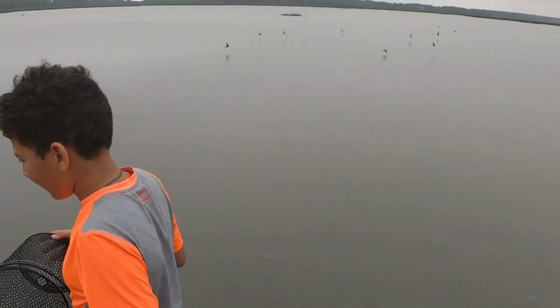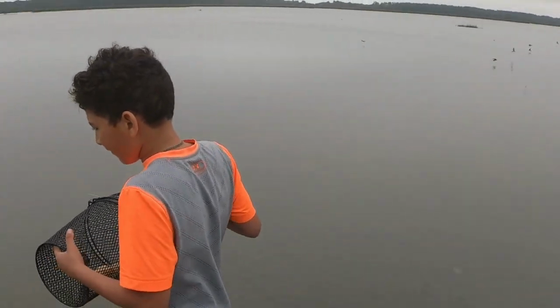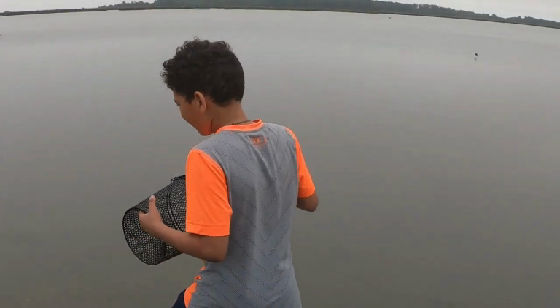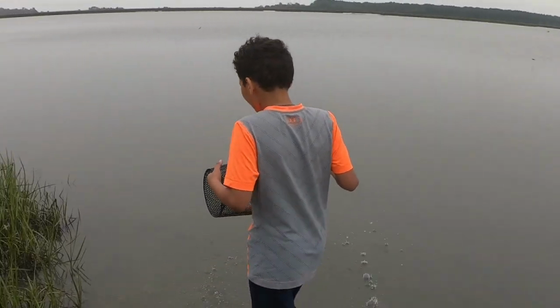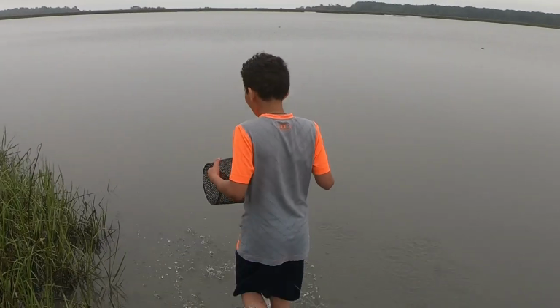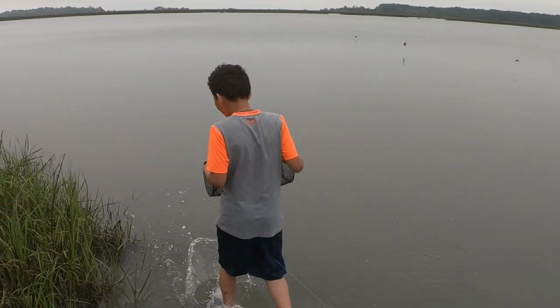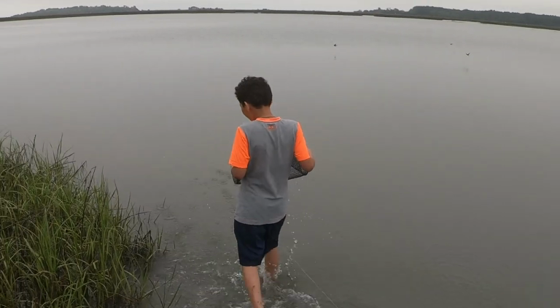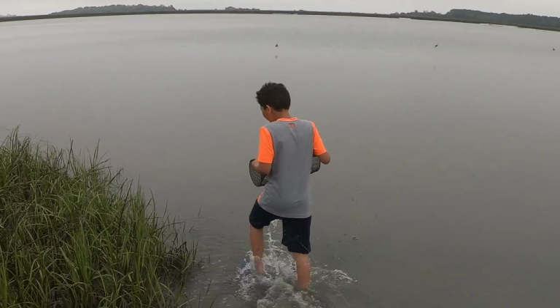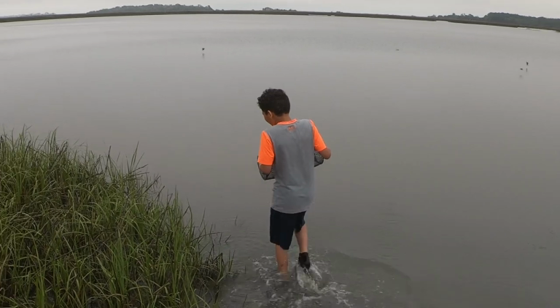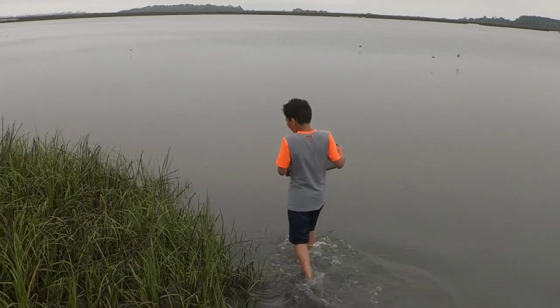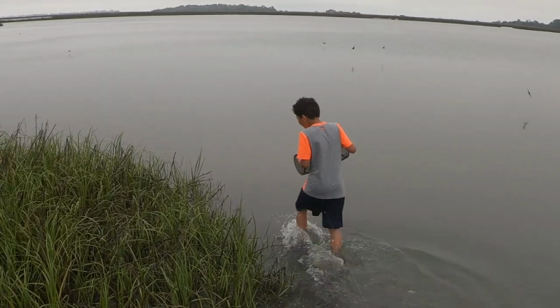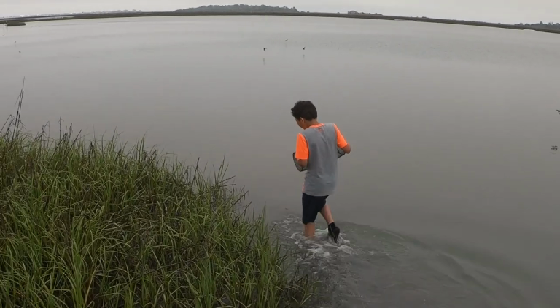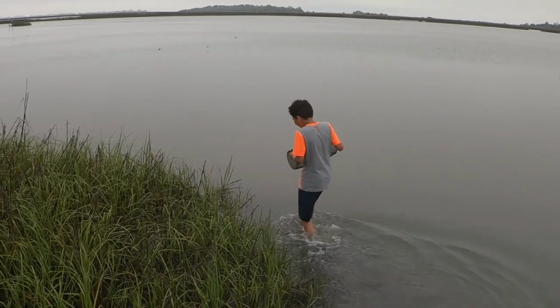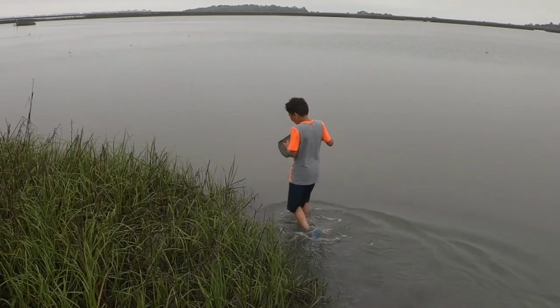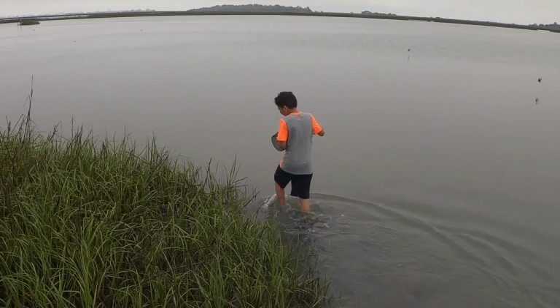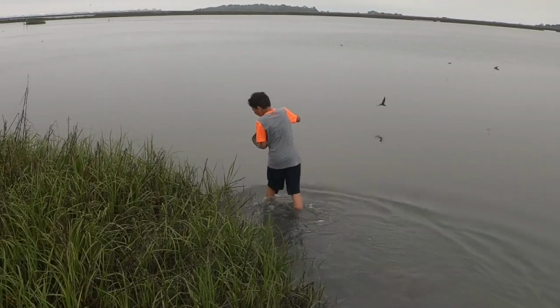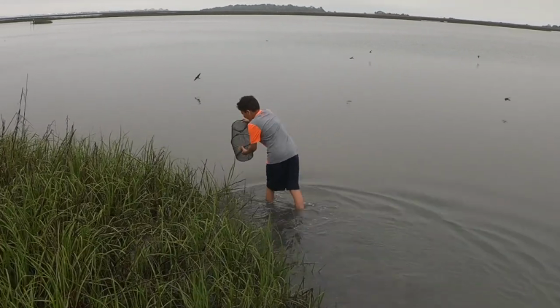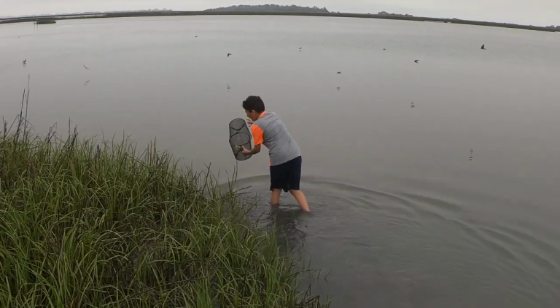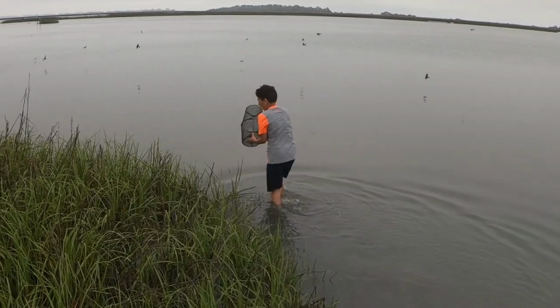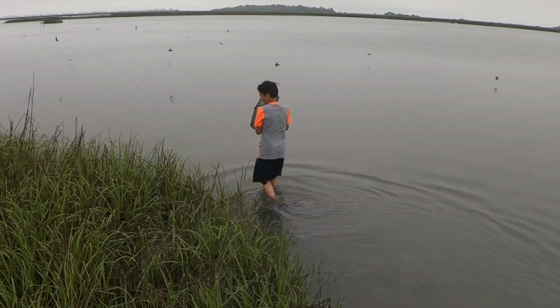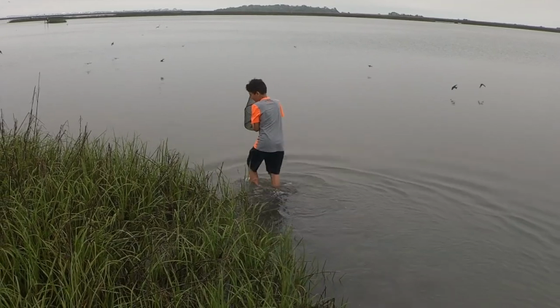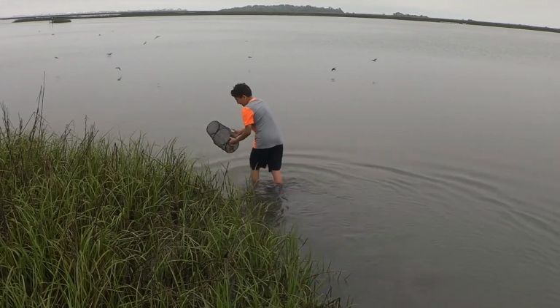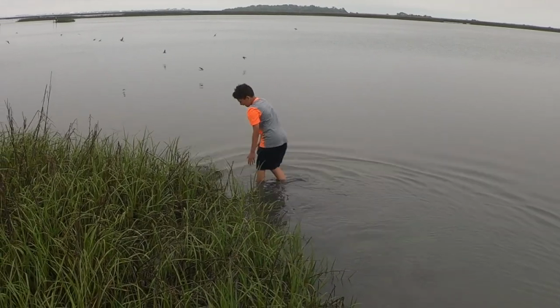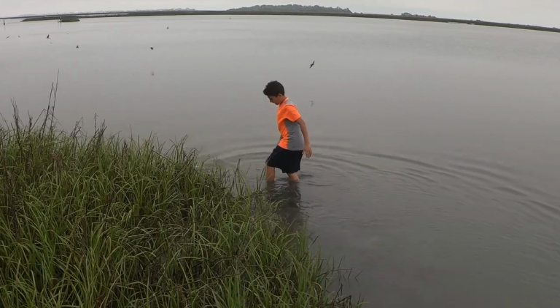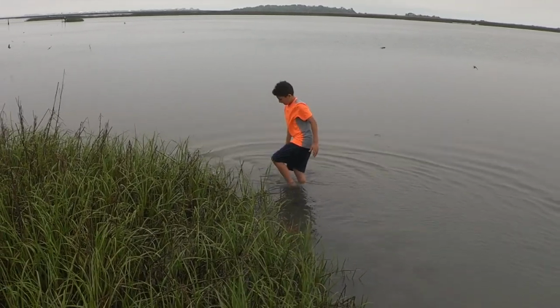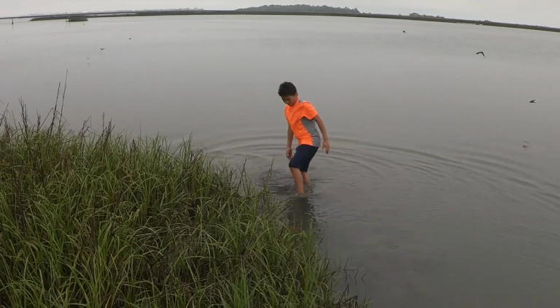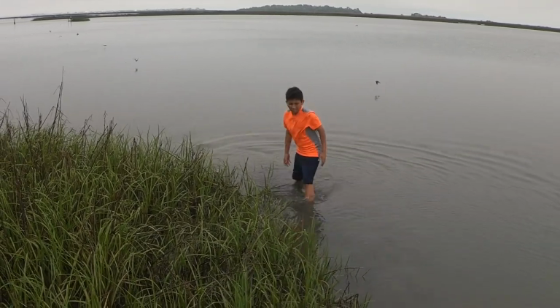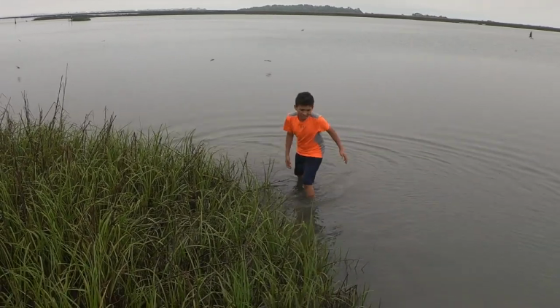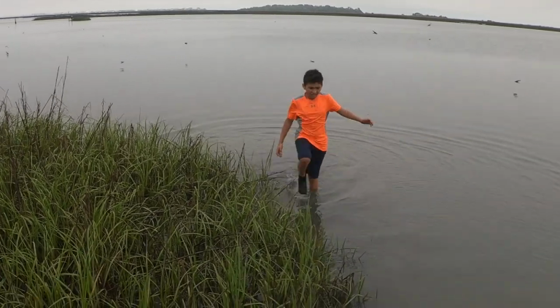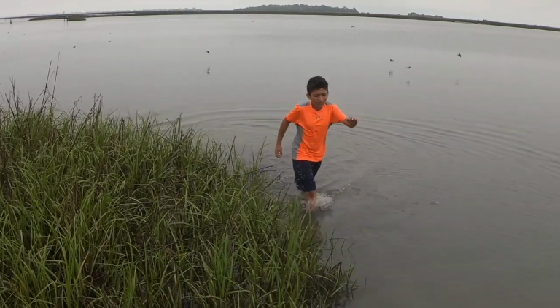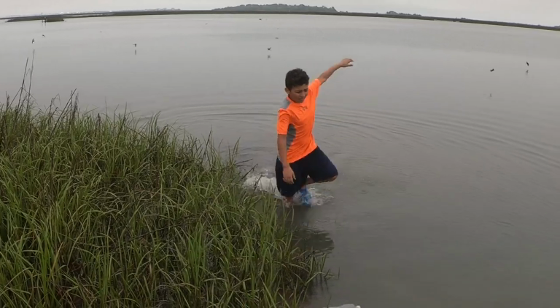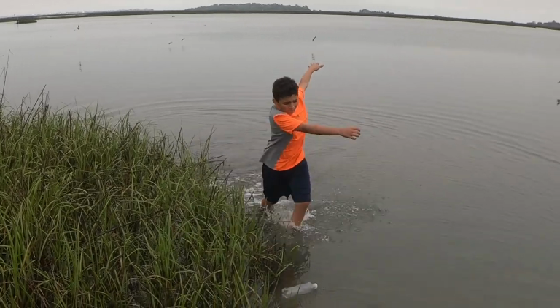As far as bait goes, mud minnows aren't too picky. In this video we are using a bait ball consisting of oatmeal and cornmeal. However, one of the best baits we have found was a Bojangles biscuit that we tore apart and put into the trap.